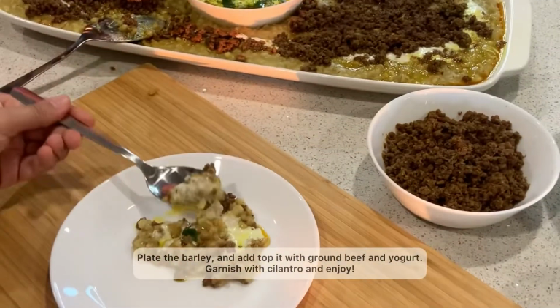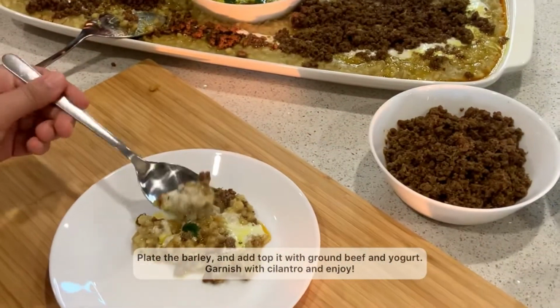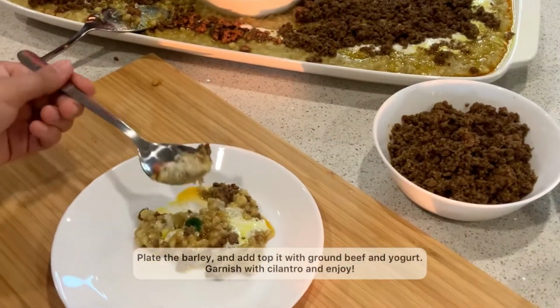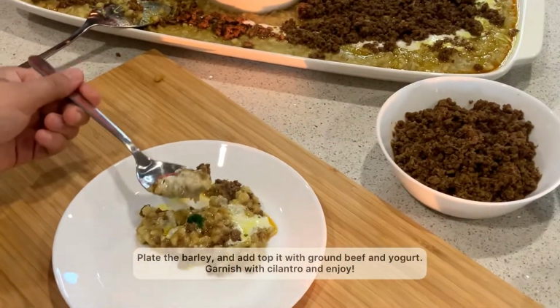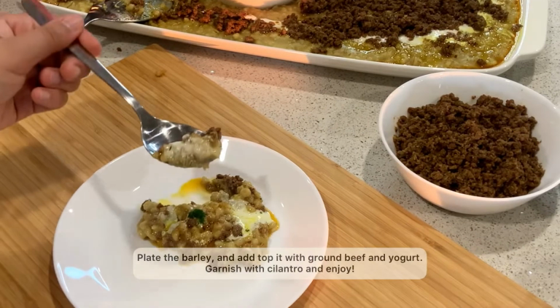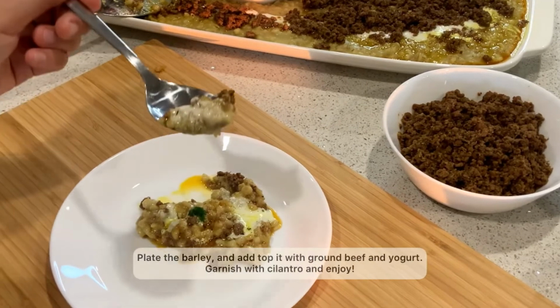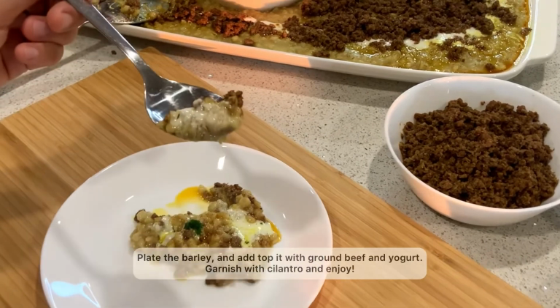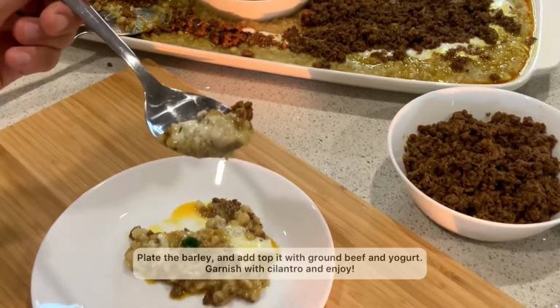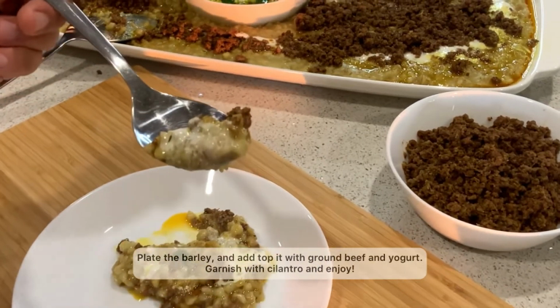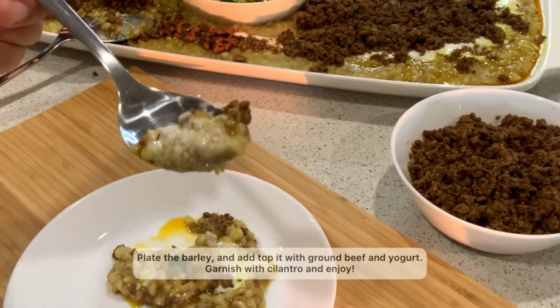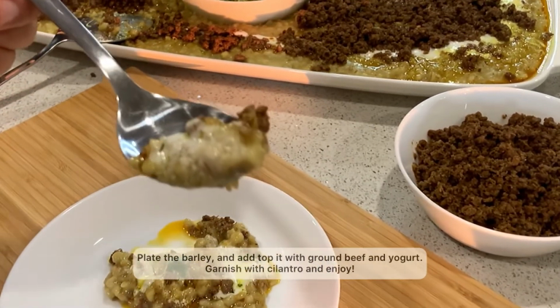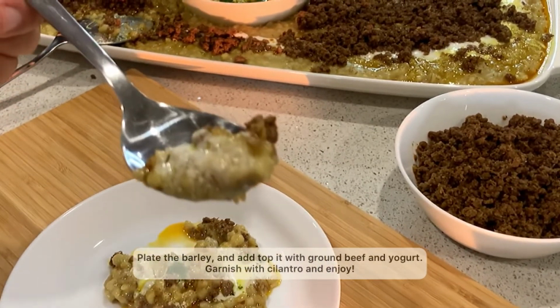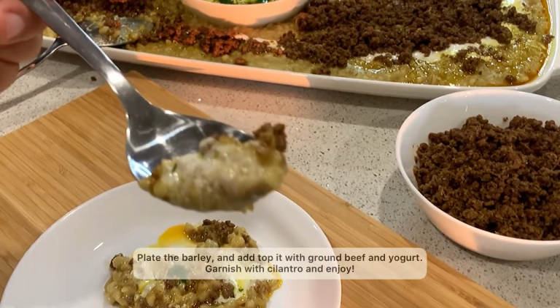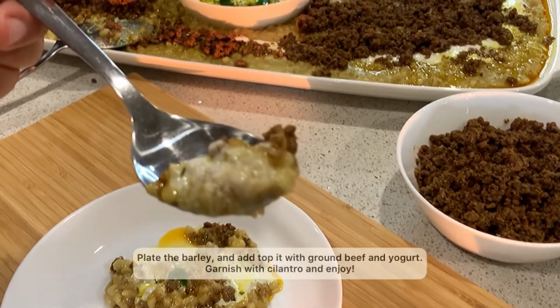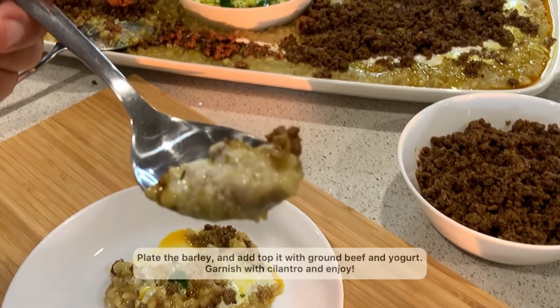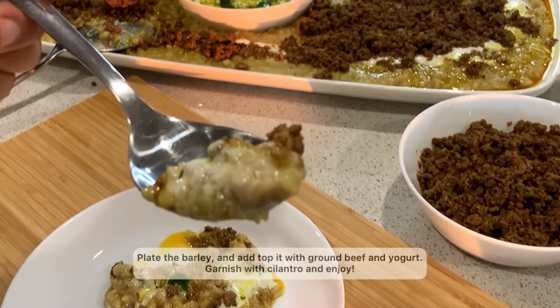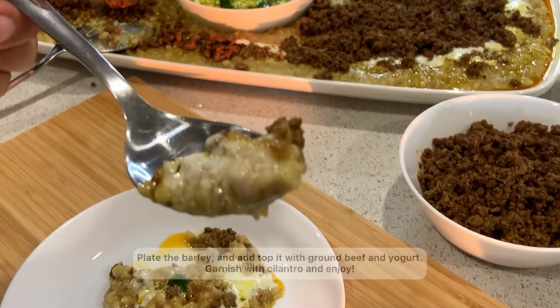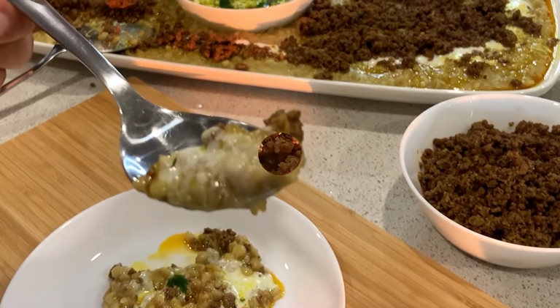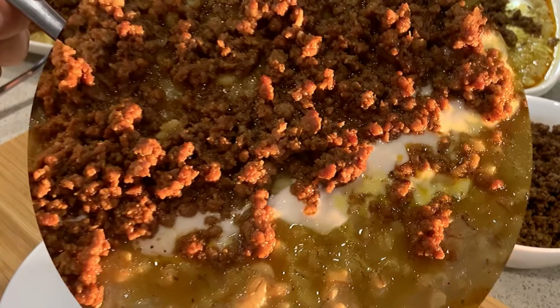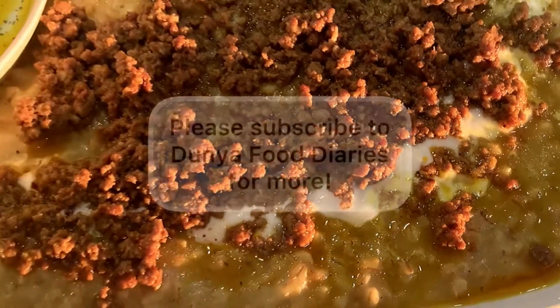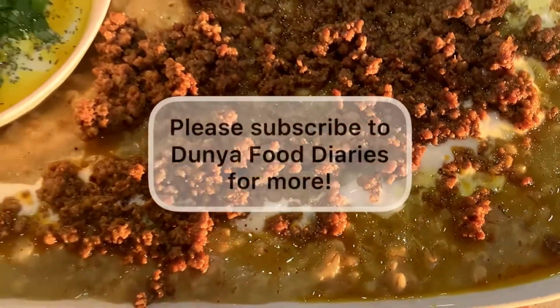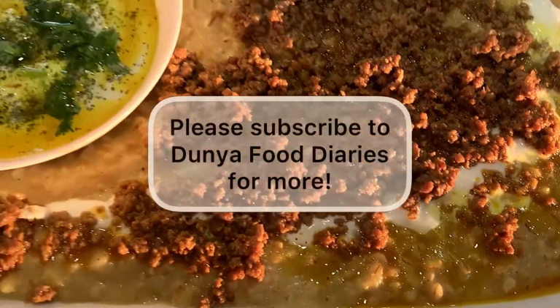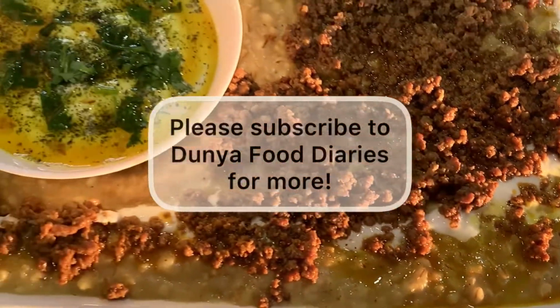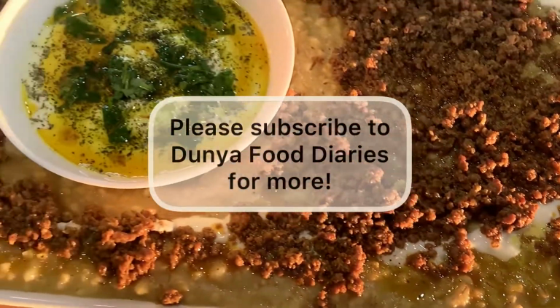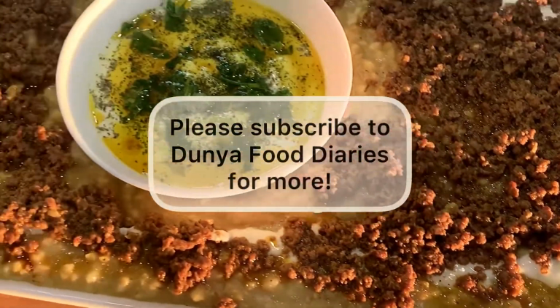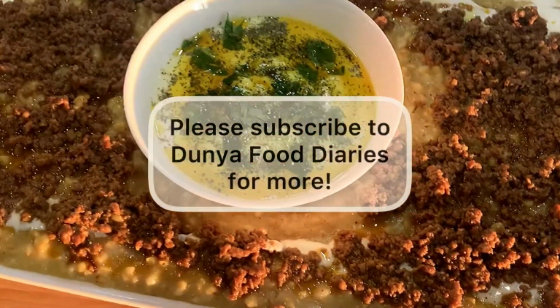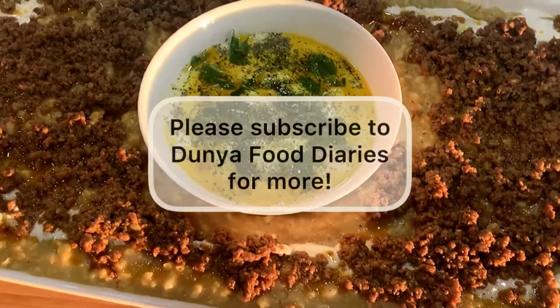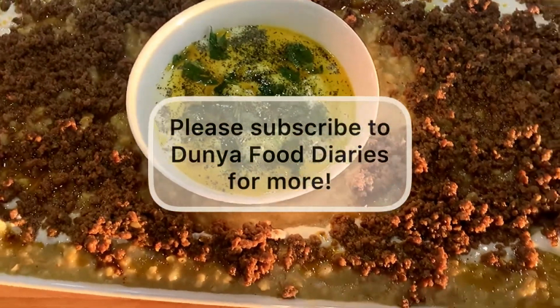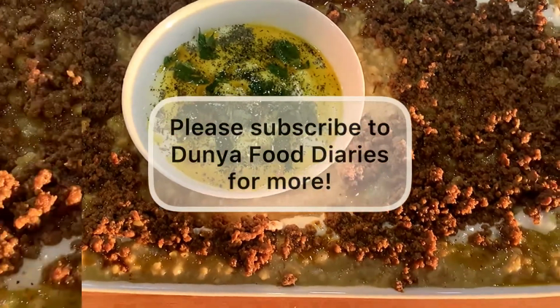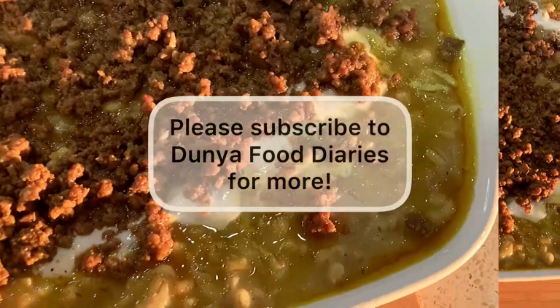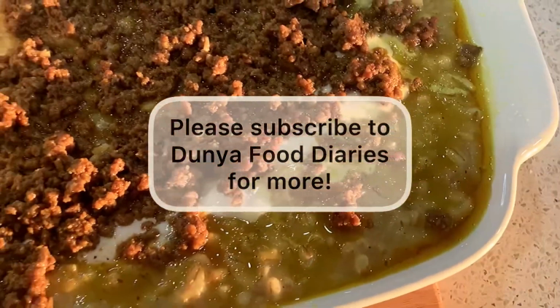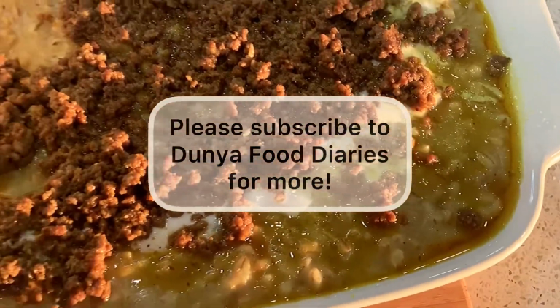Hope you guys enjoyed the recipe. Please do like and share, and if you have any questions please leave them in the comments below. Please don't forget to subscribe to Junya Food Diaries for more daily recipes.